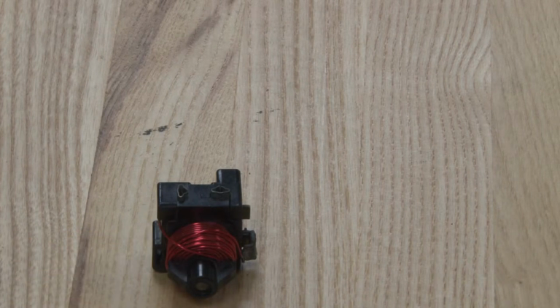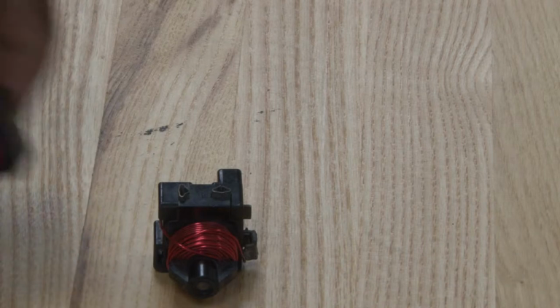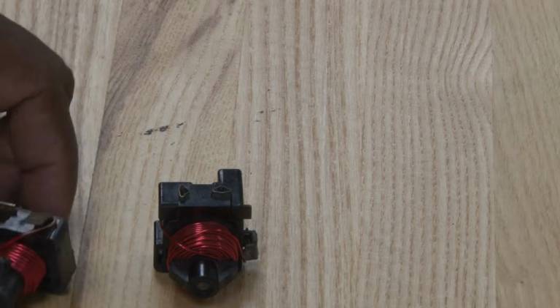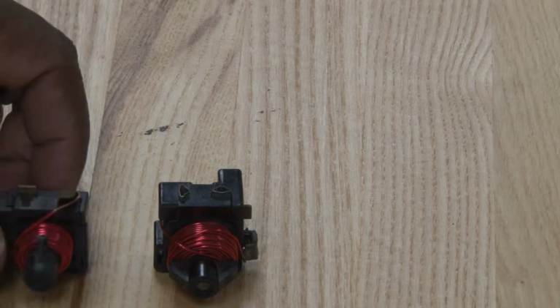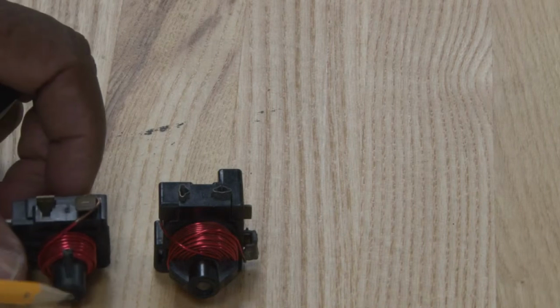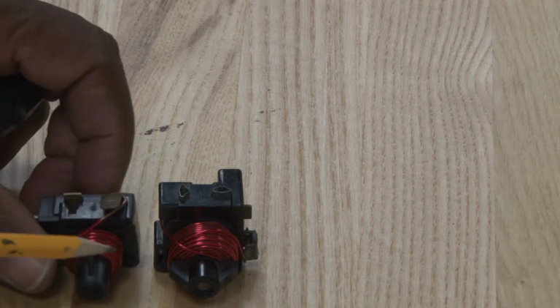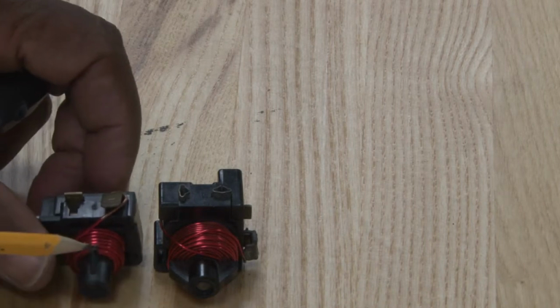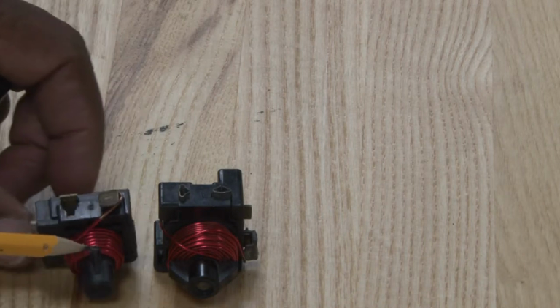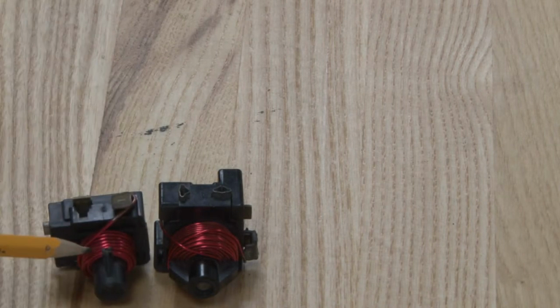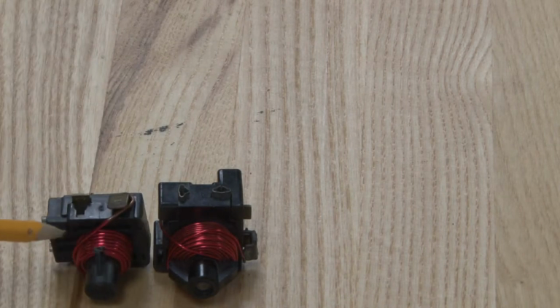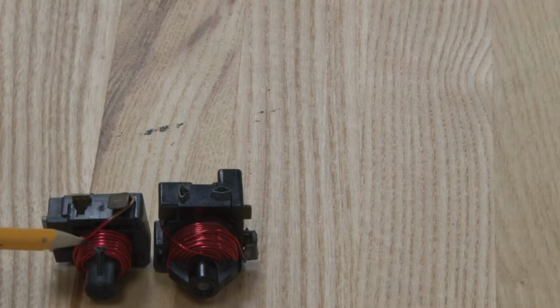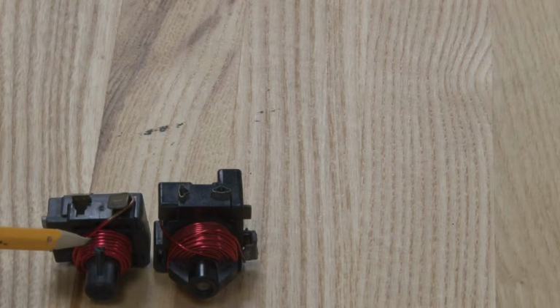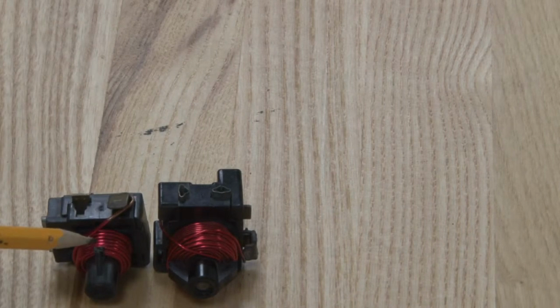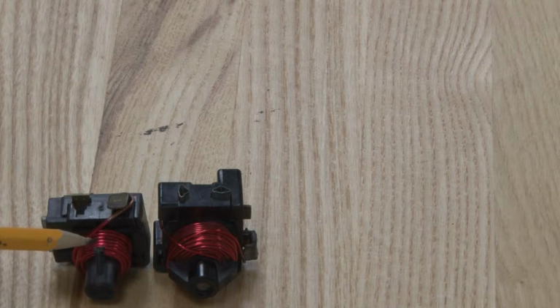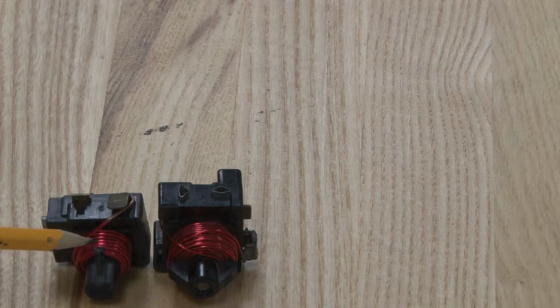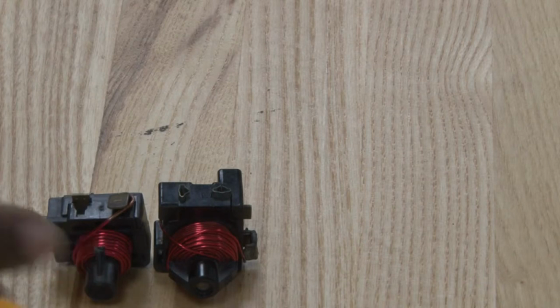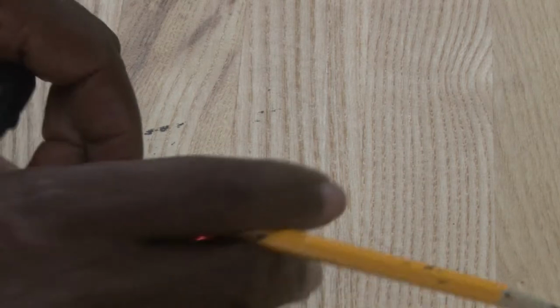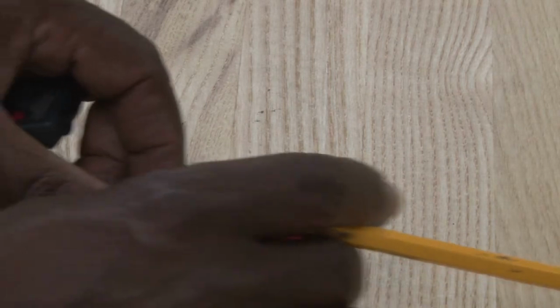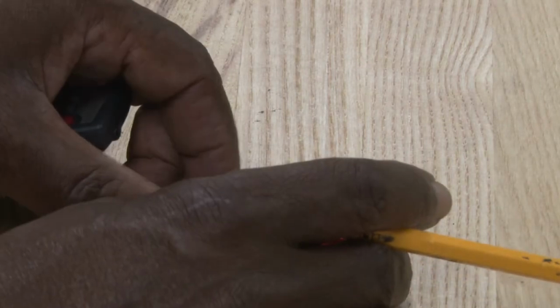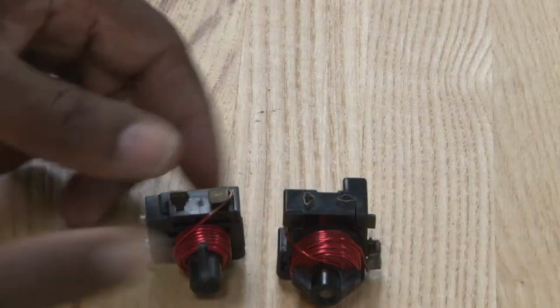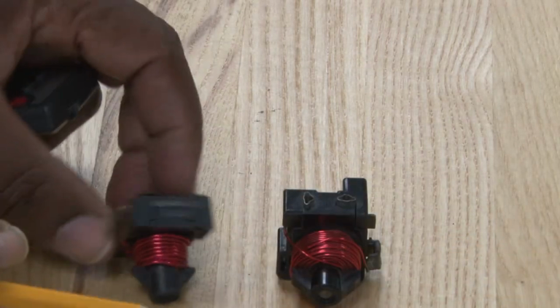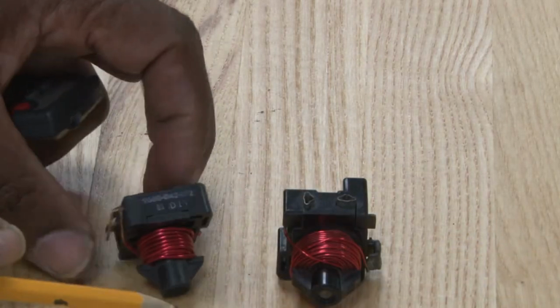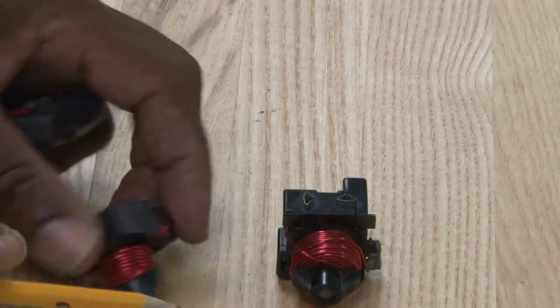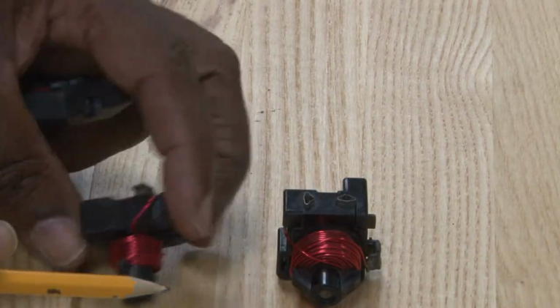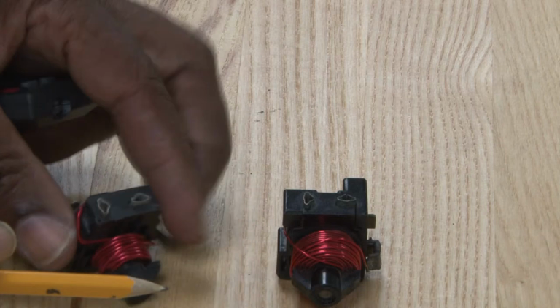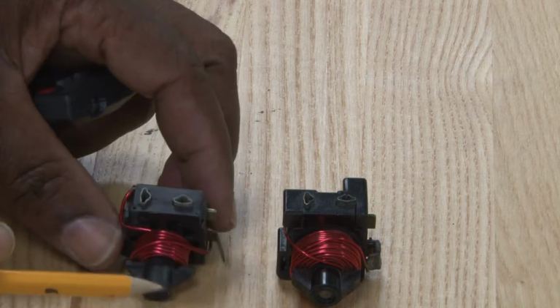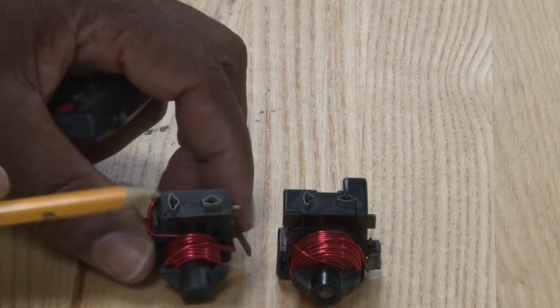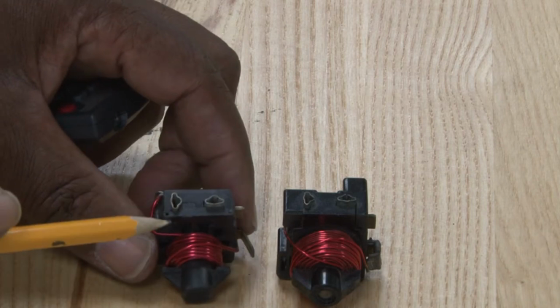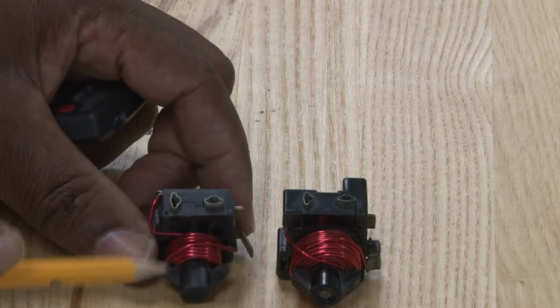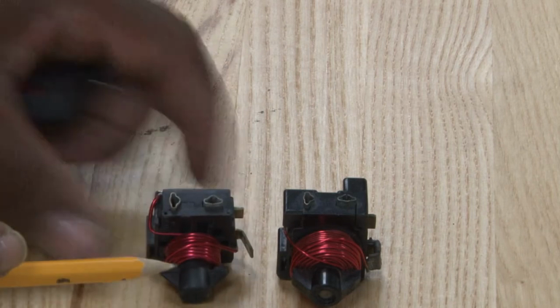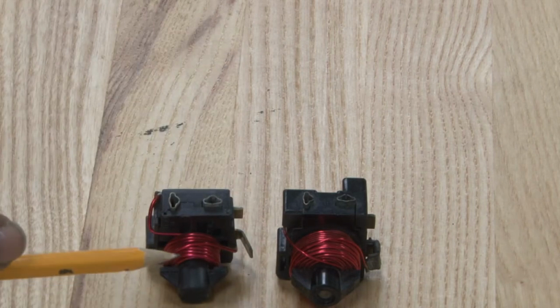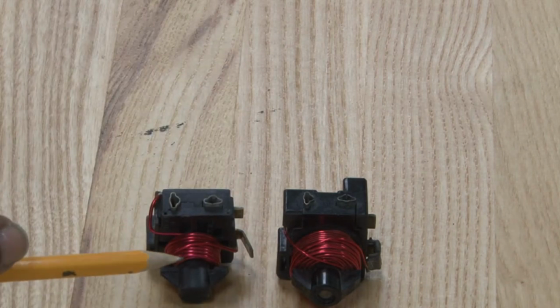This is another style, but it's still the same thing. It's a current relay, and that current relay is used to start up the compressor on small units.